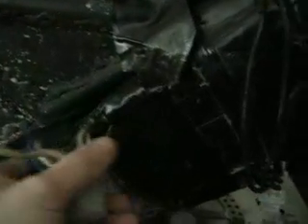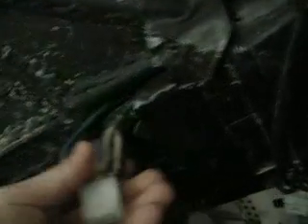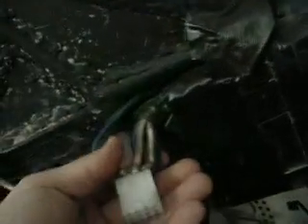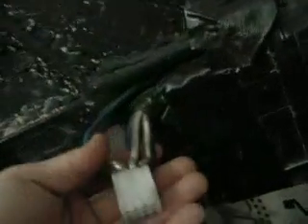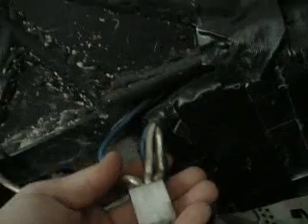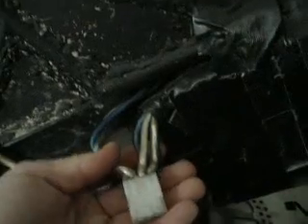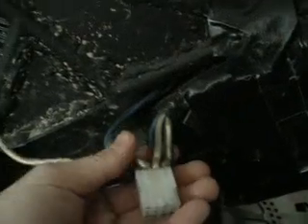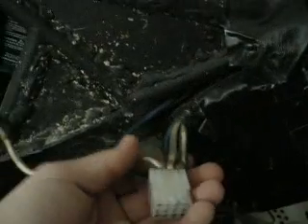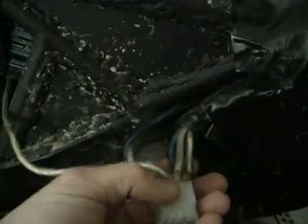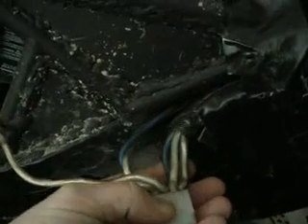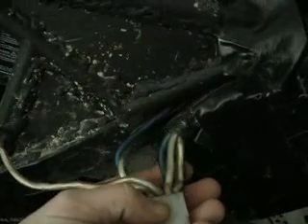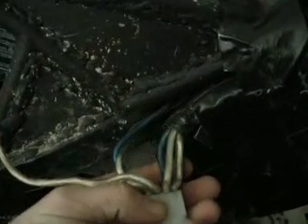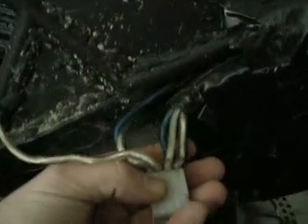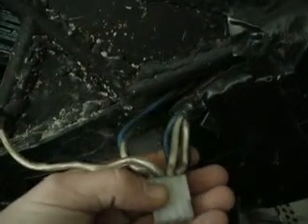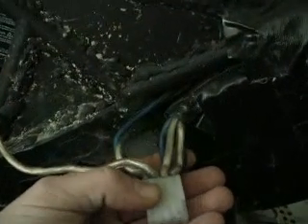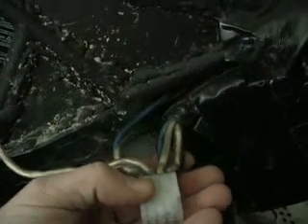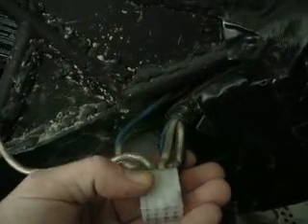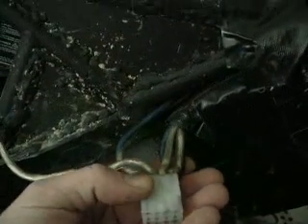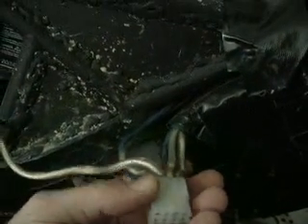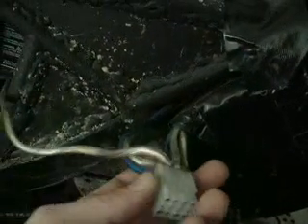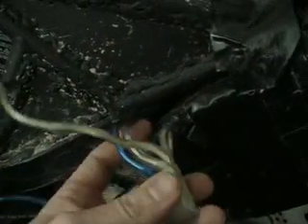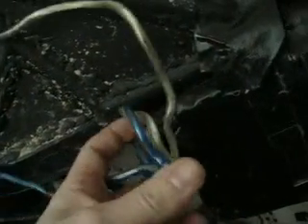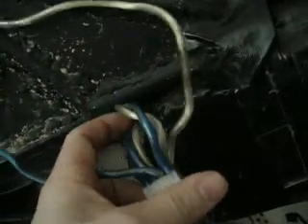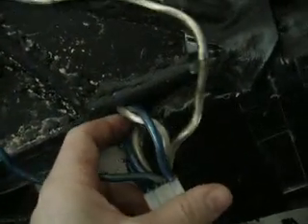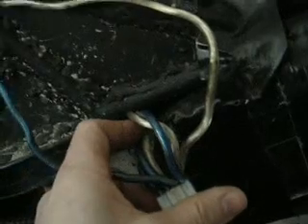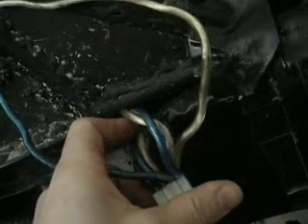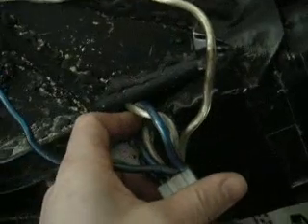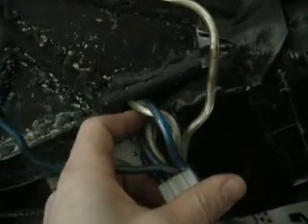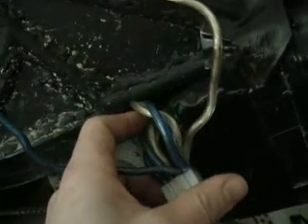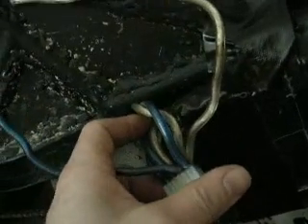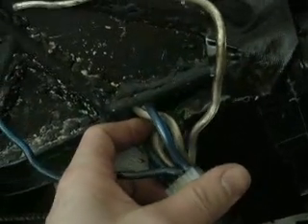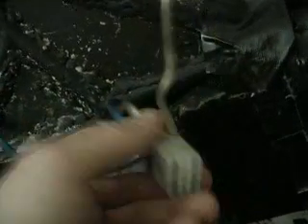It goes all the way down the line. You want to keep all of your negatives on one side of the 12-prong connector and all of your positives on one side of the 12-prong connector.